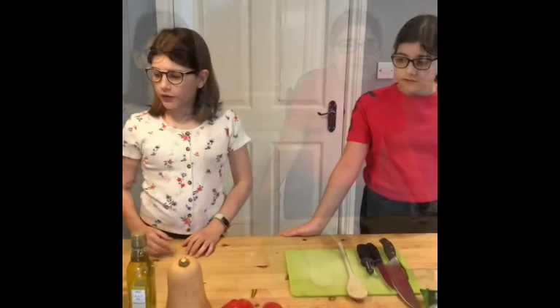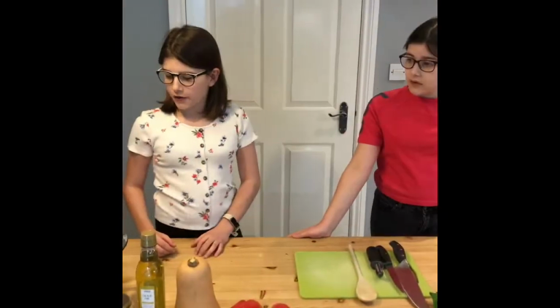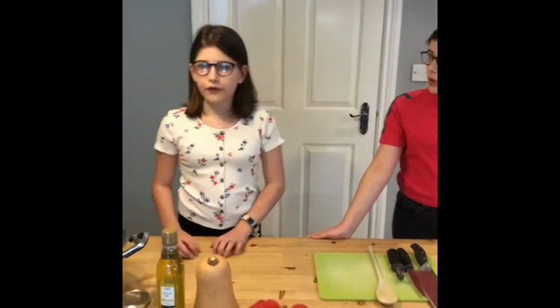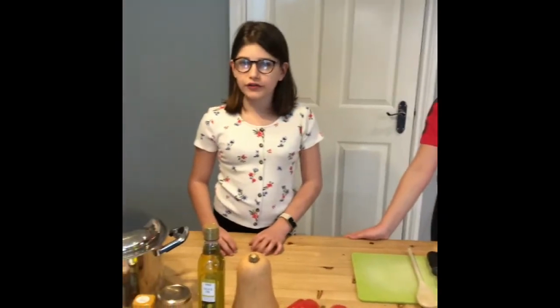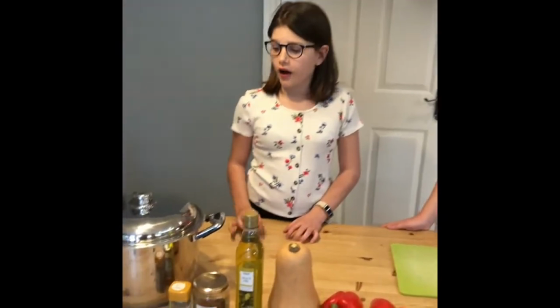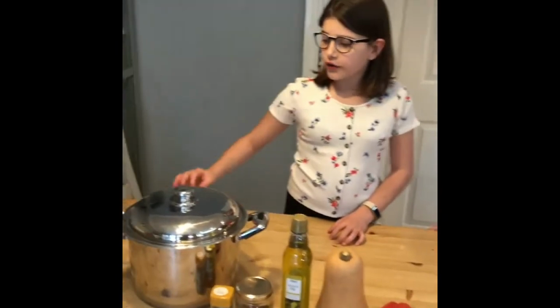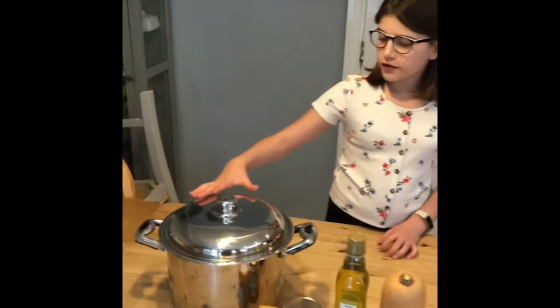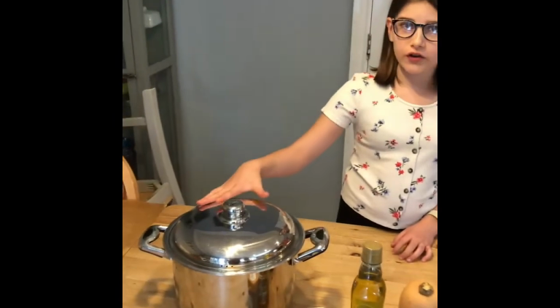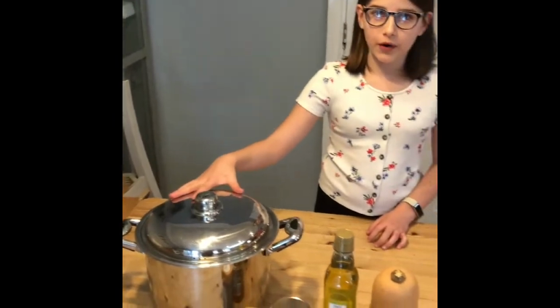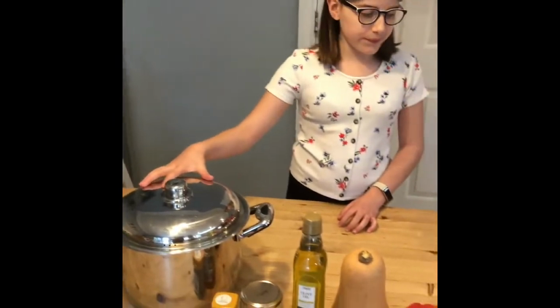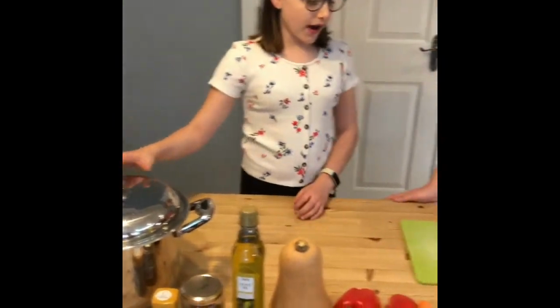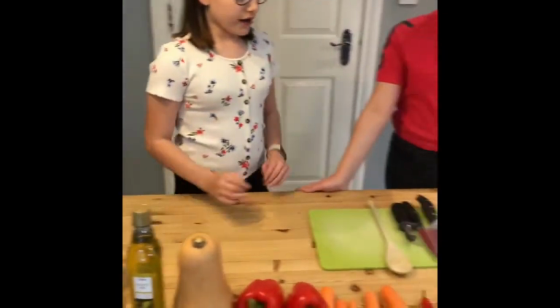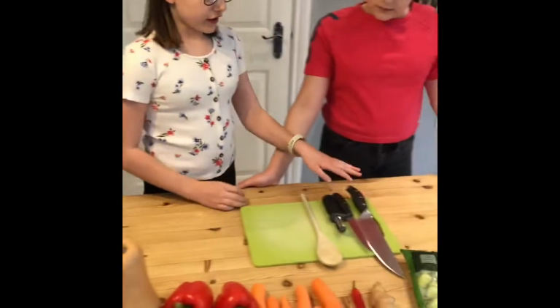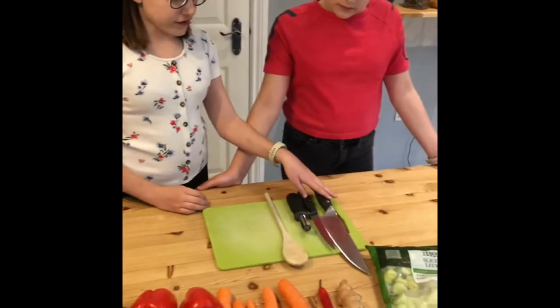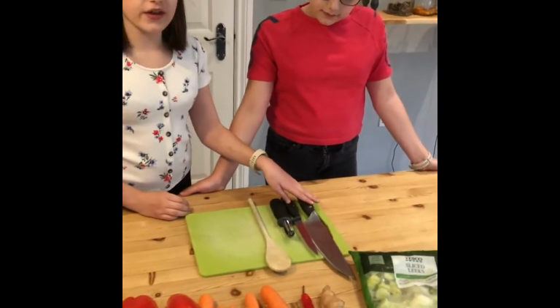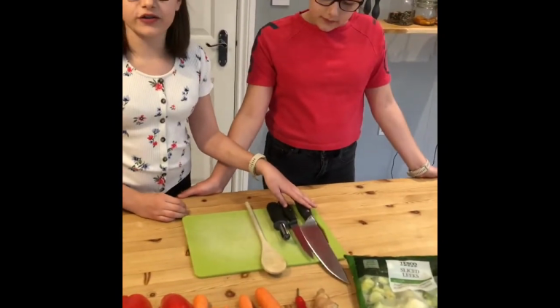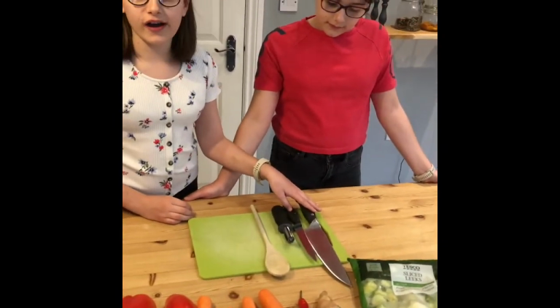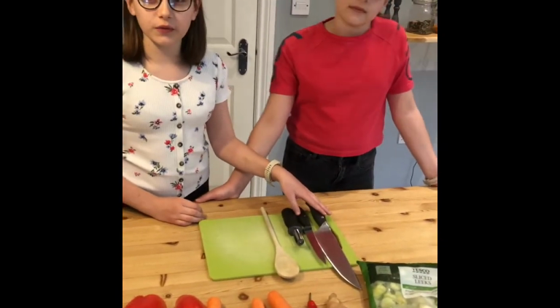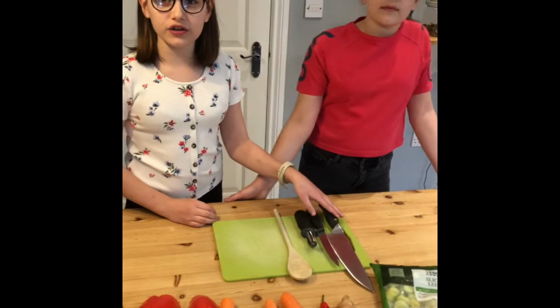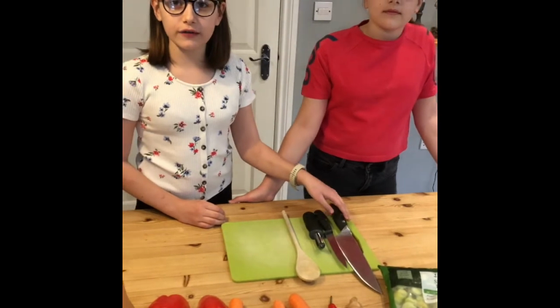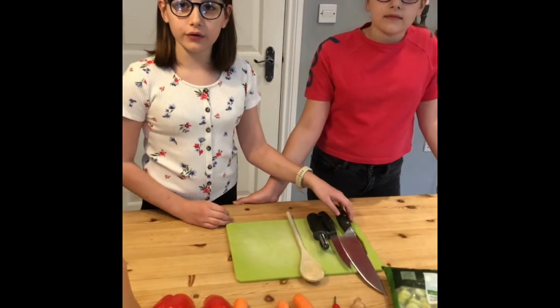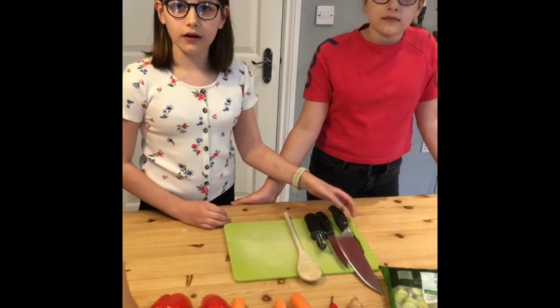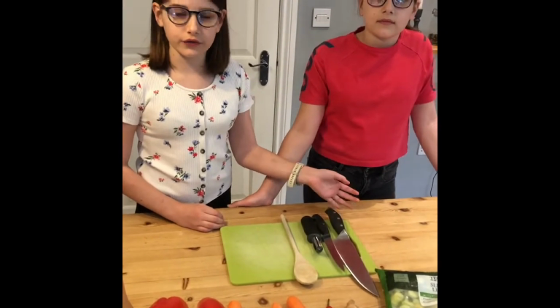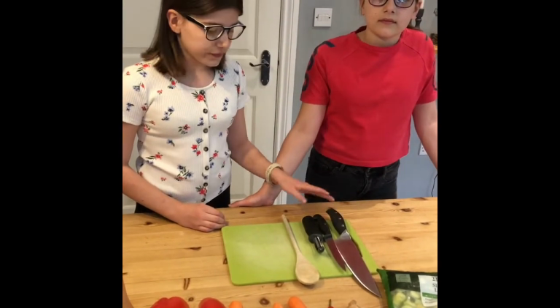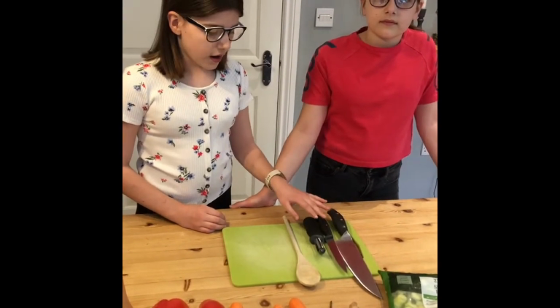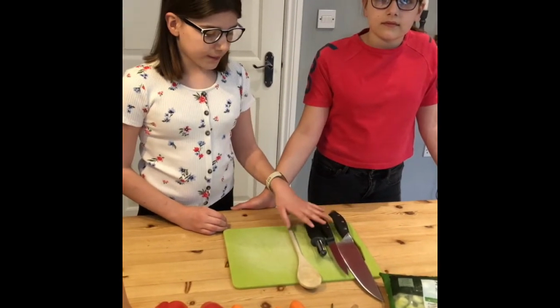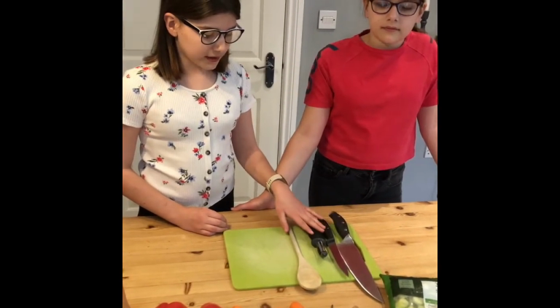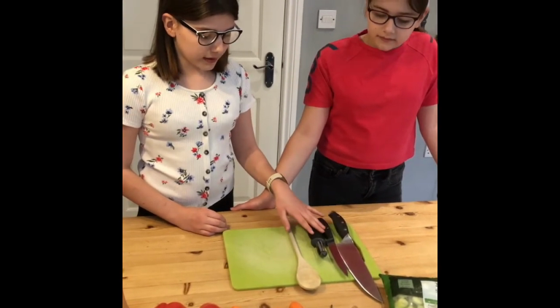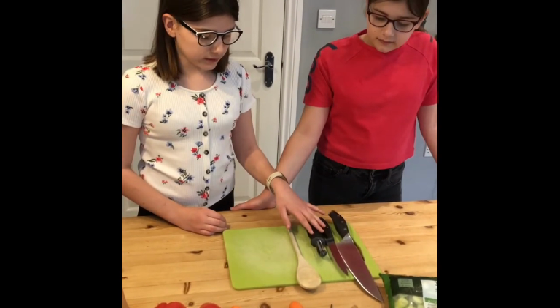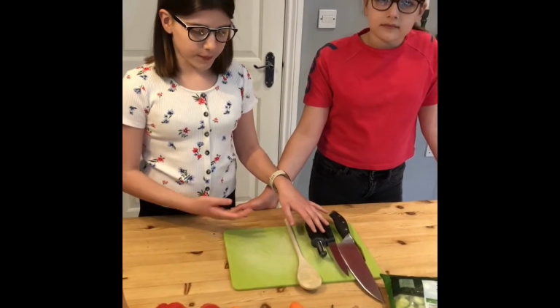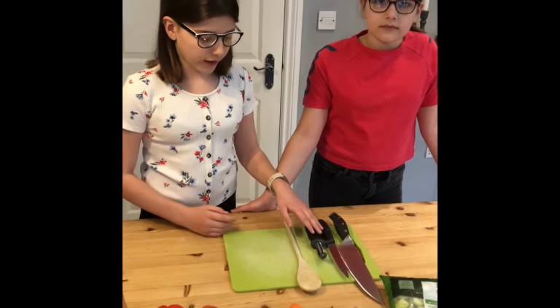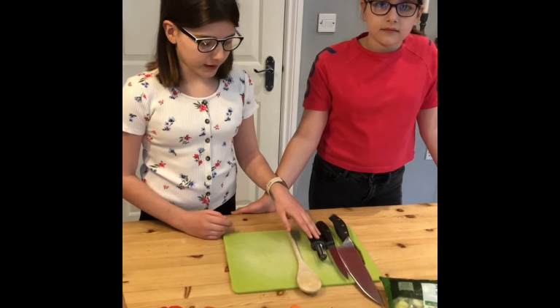So before you start, you need to make sure you have a good sized pot, a couple of knives, and make sure you have adult supervision. You'll also want a potato peeler or a carrot peeler.